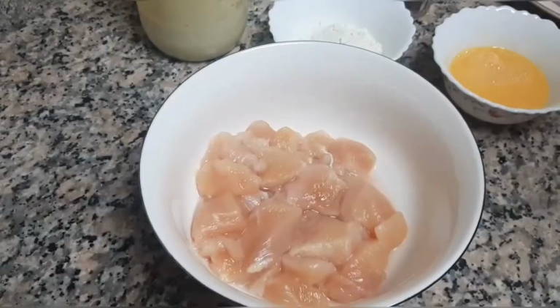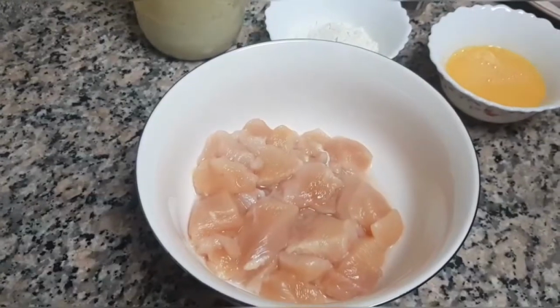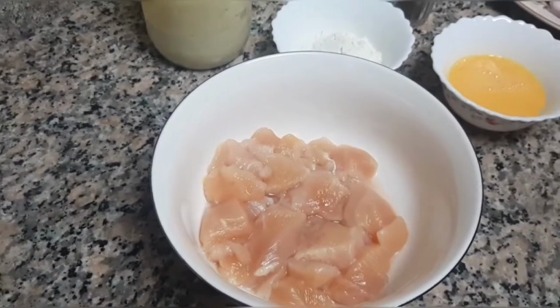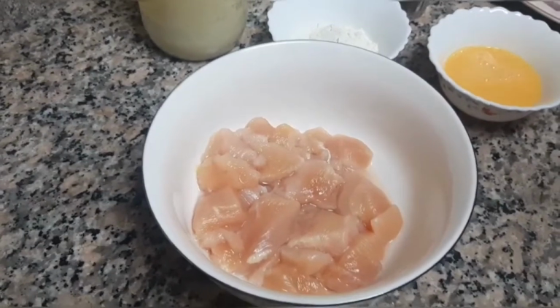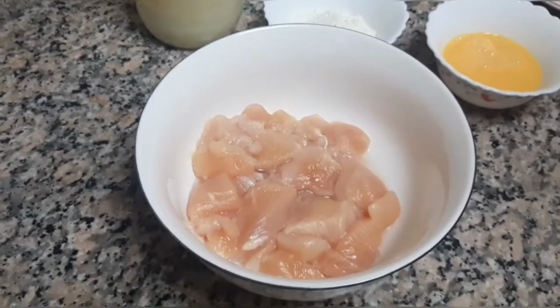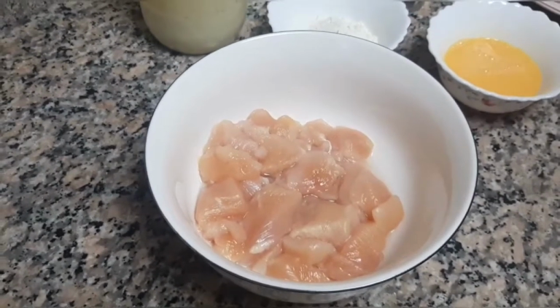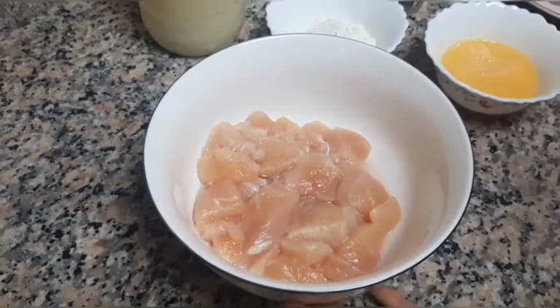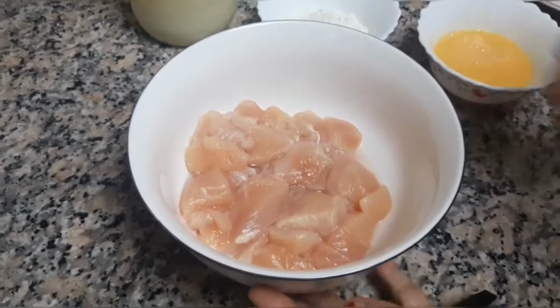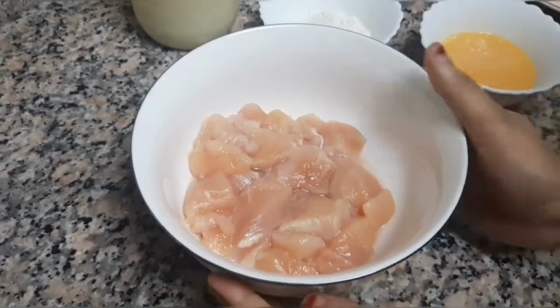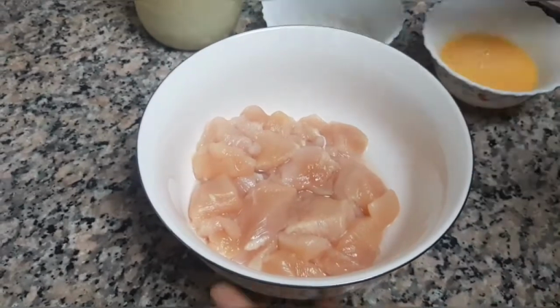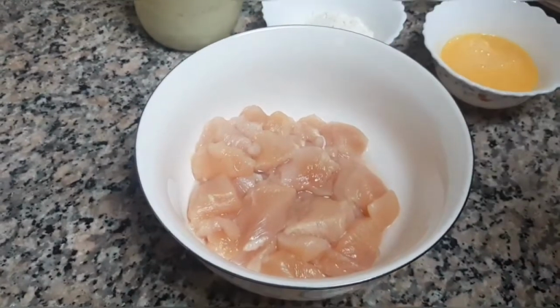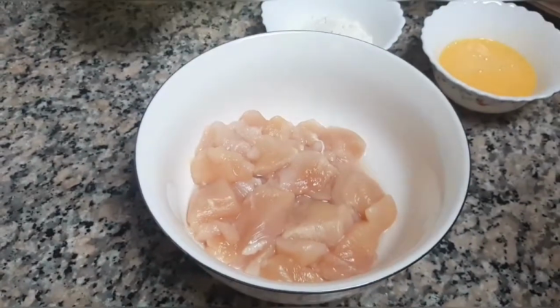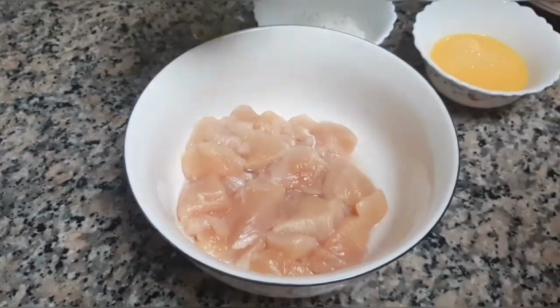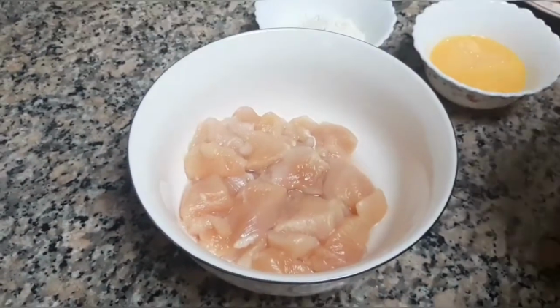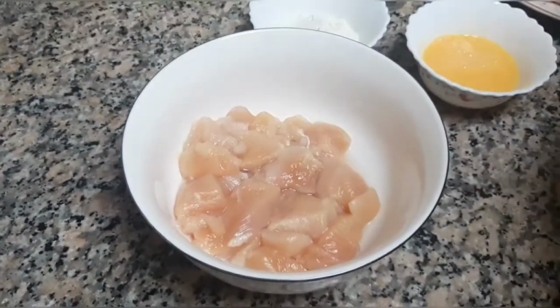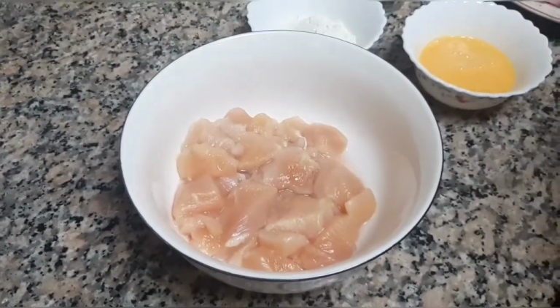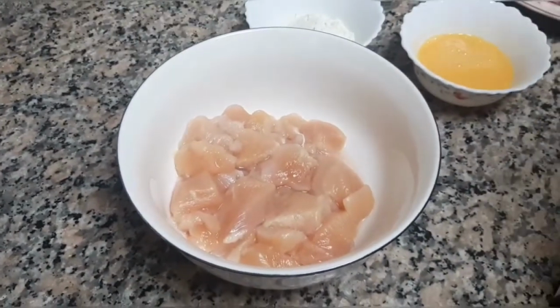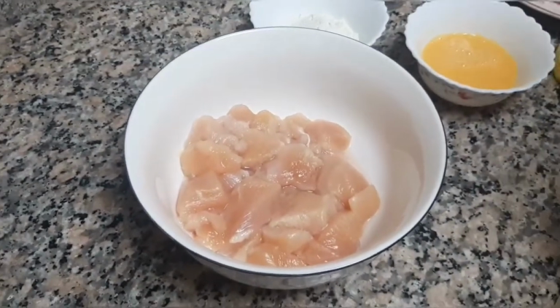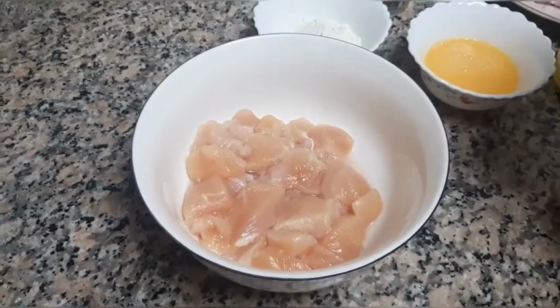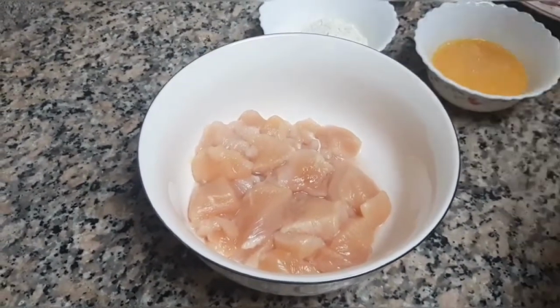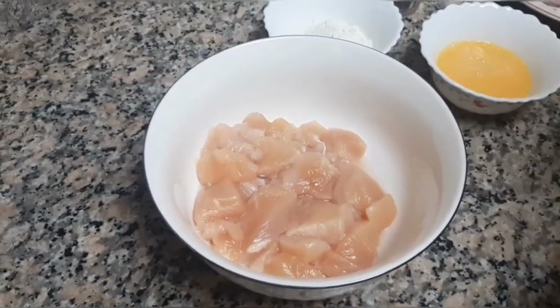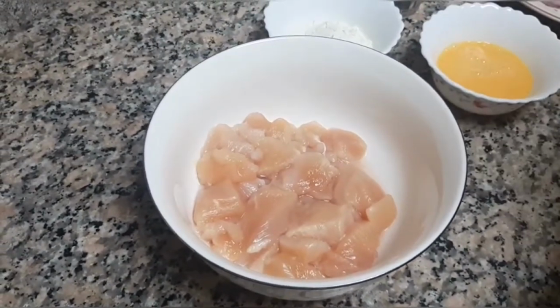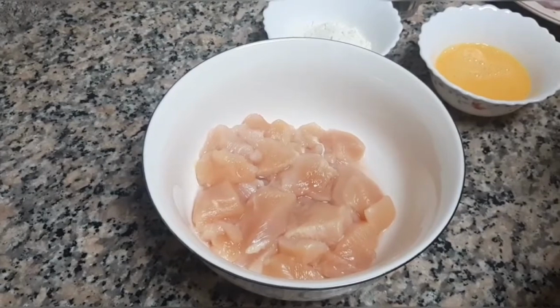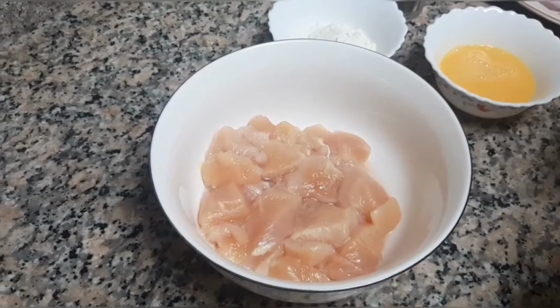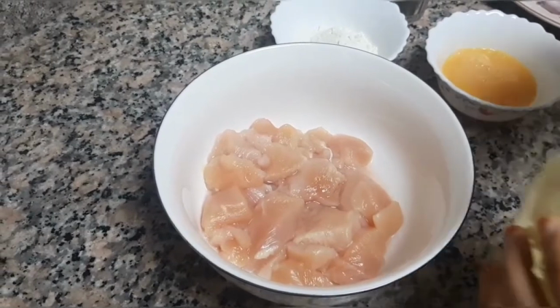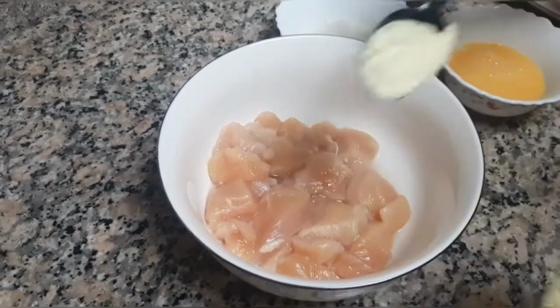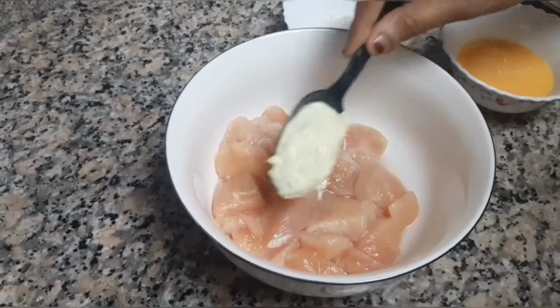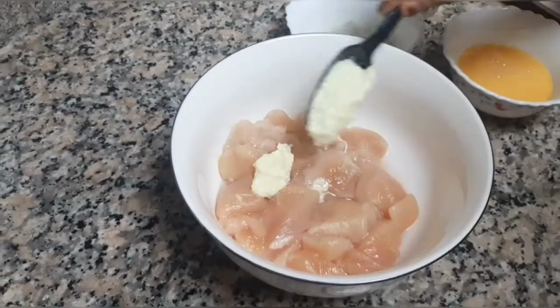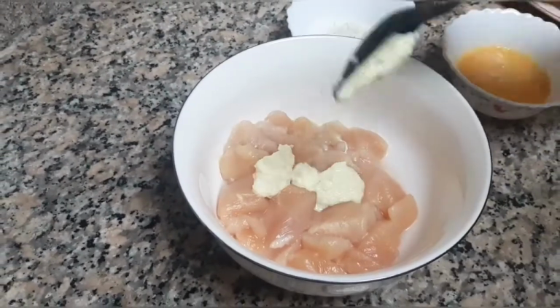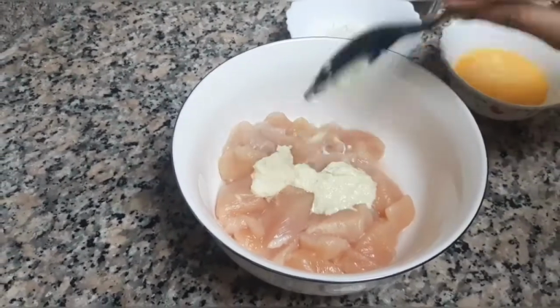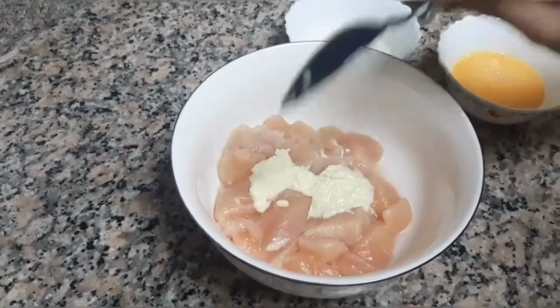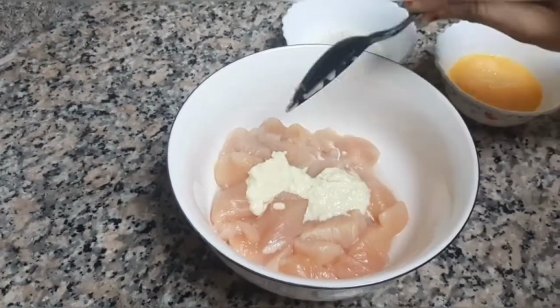Let's start with chicken marination. We will need 1 tbsp of ginger garlic paste.